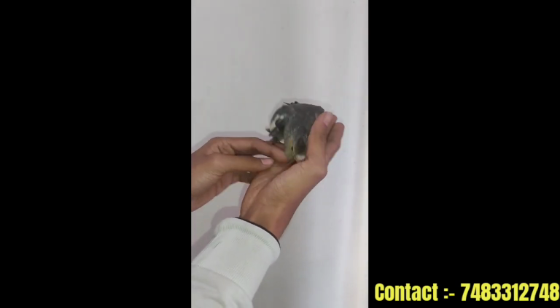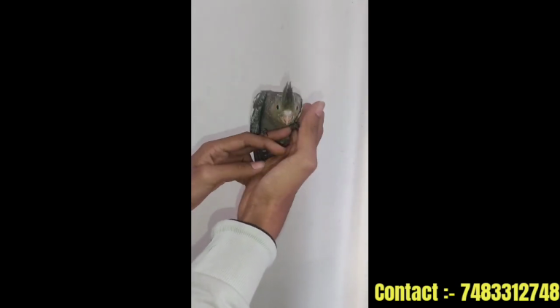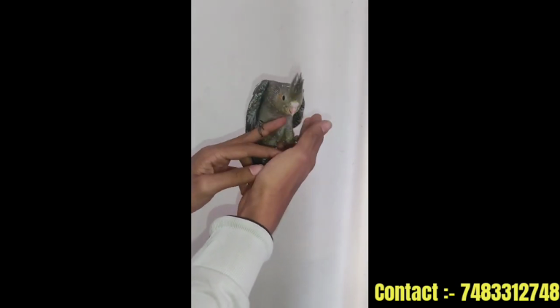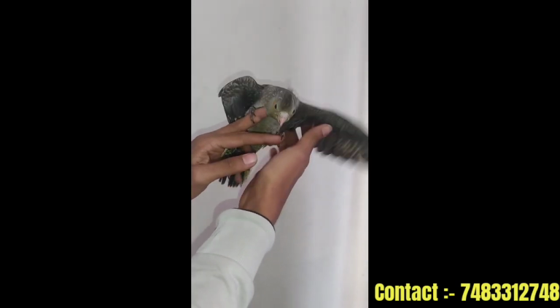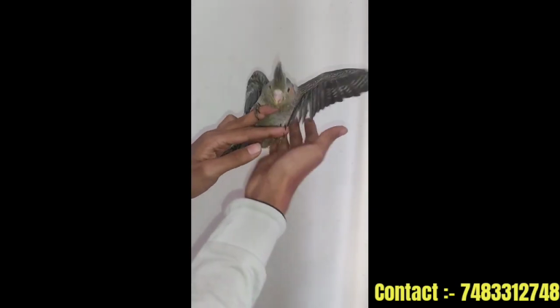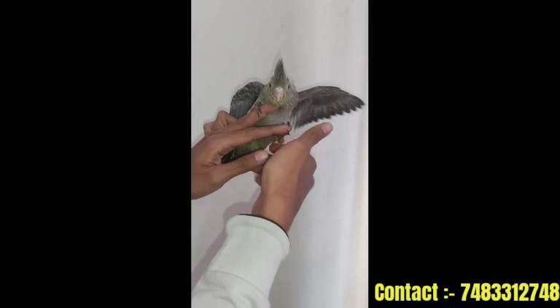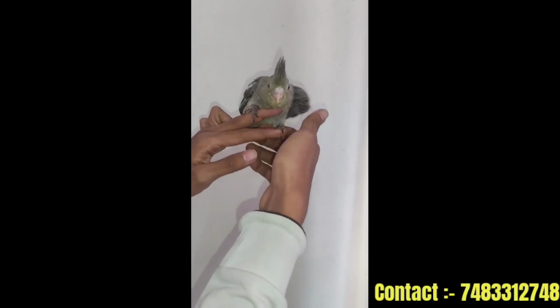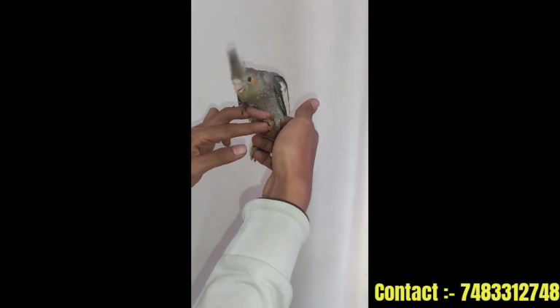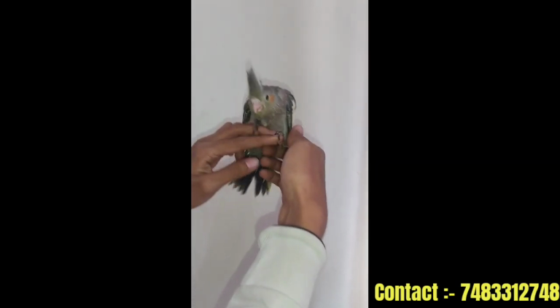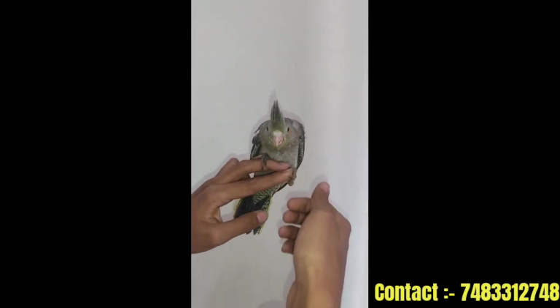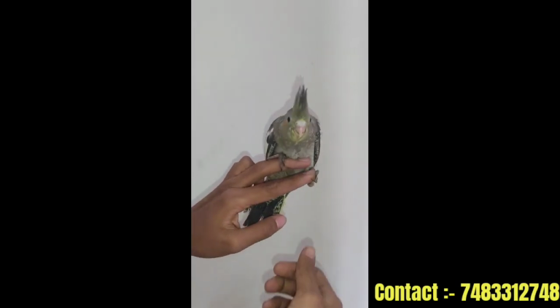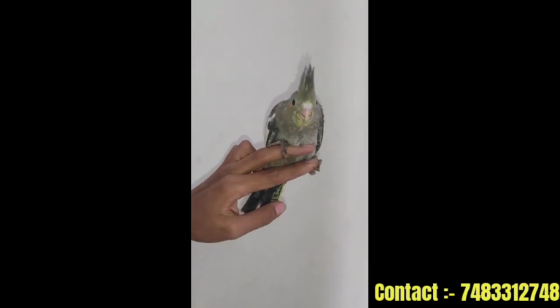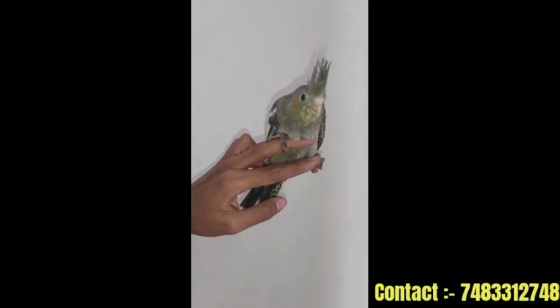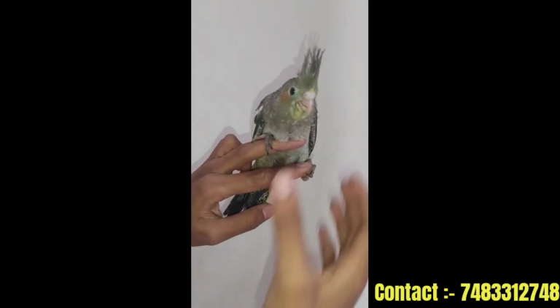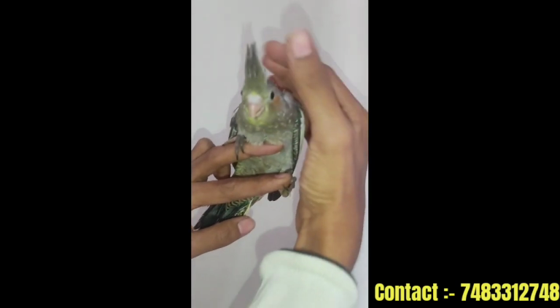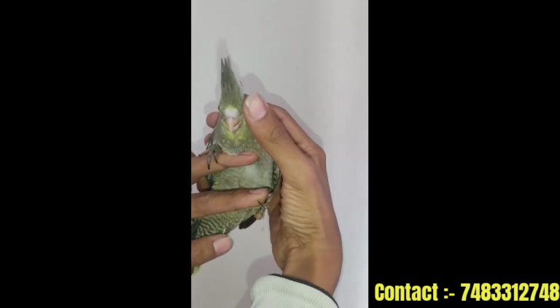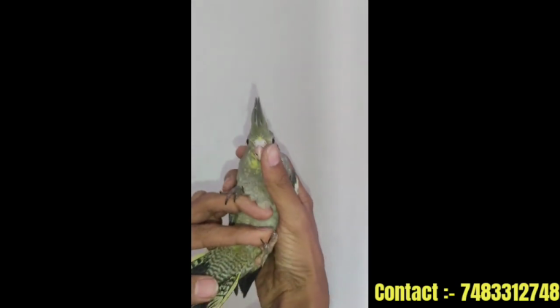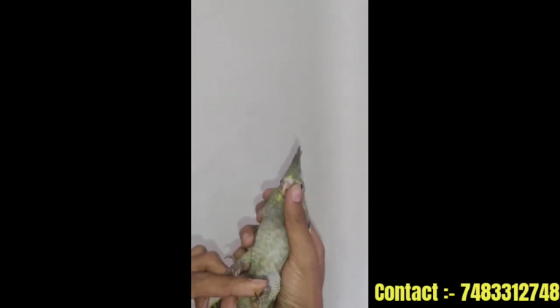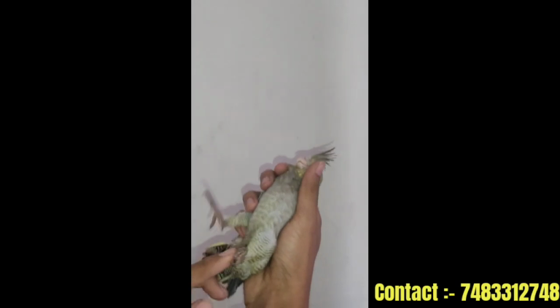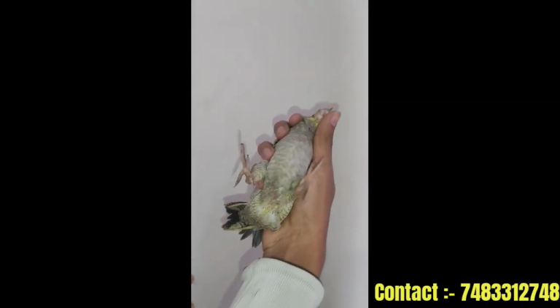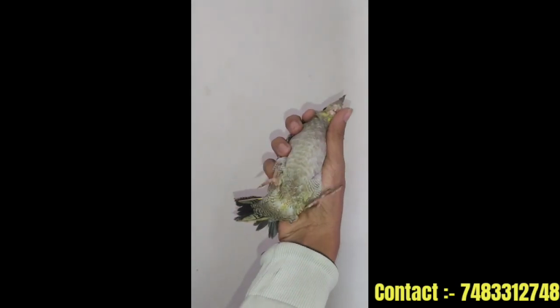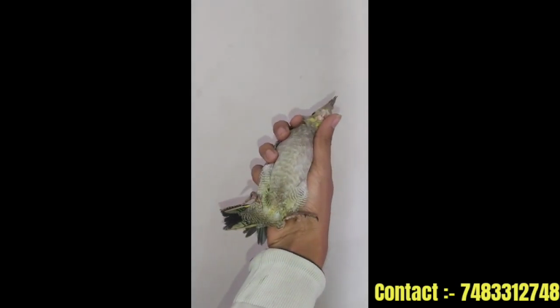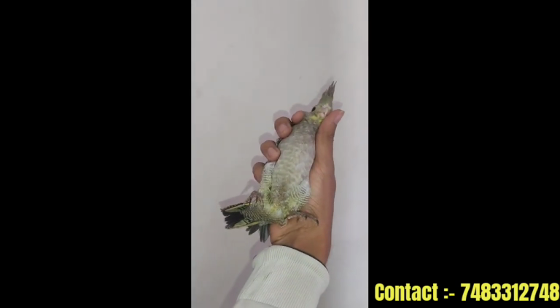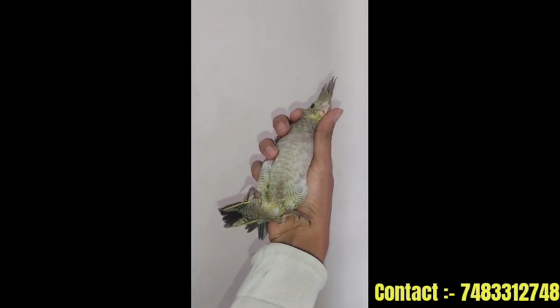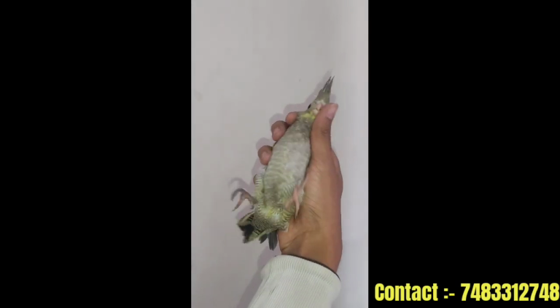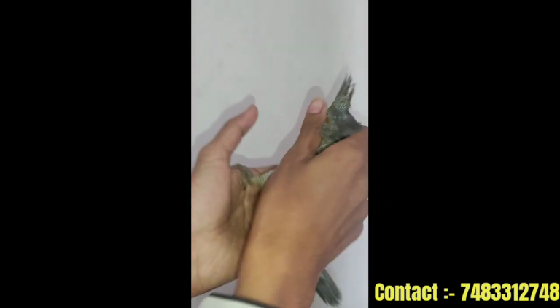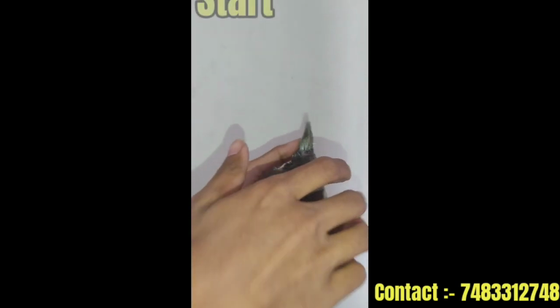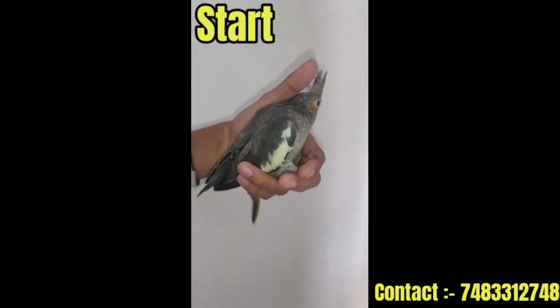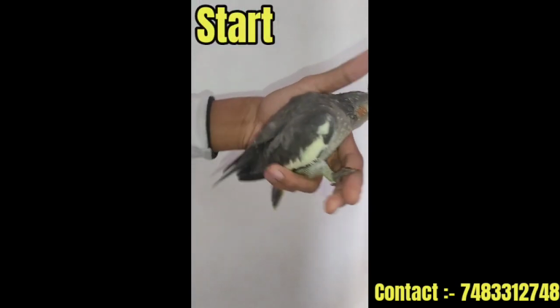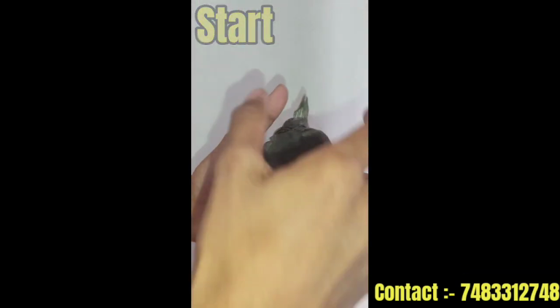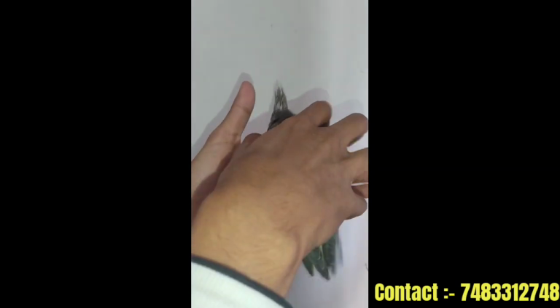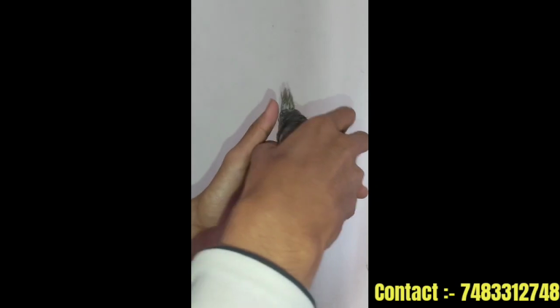This is a step-up practice. You can do a clean step-up practice. You can handle the bird and get the bird fully ready.